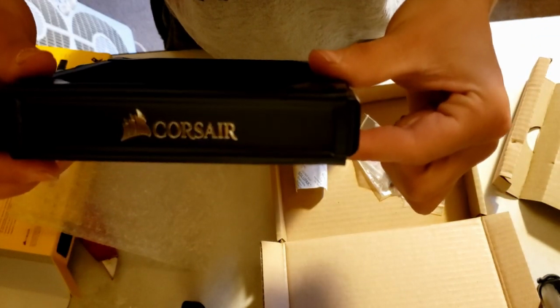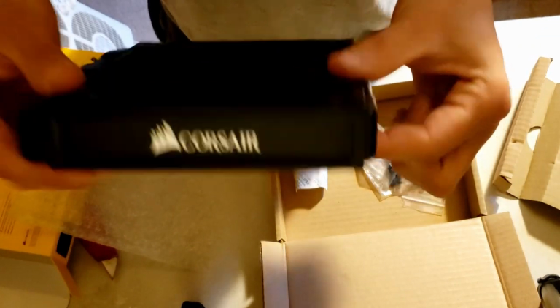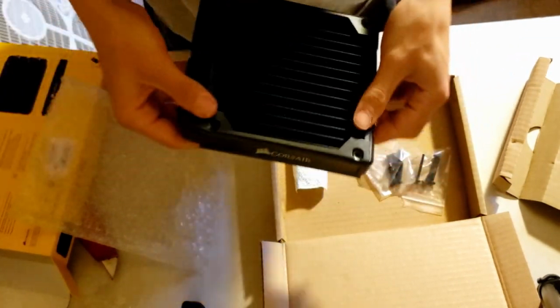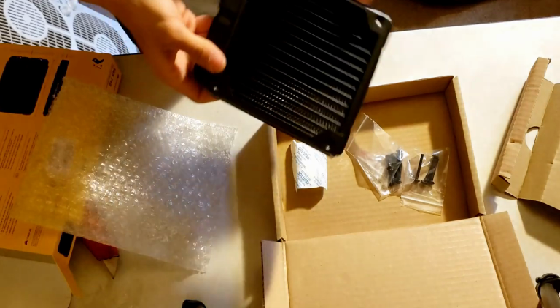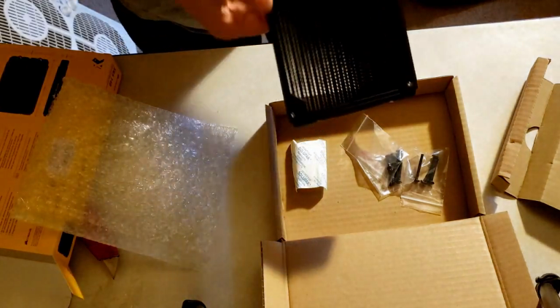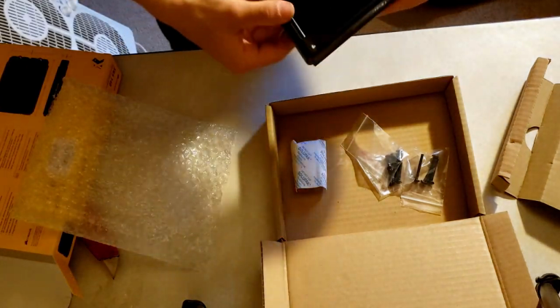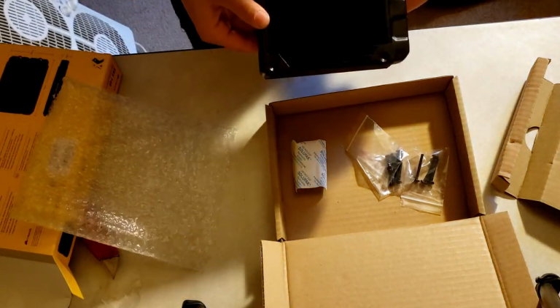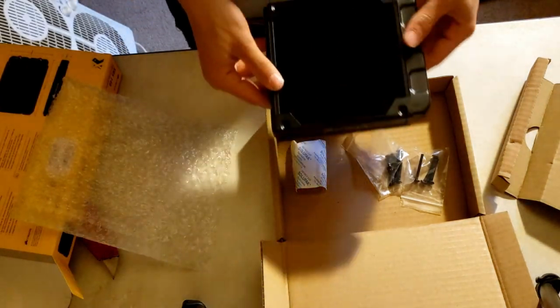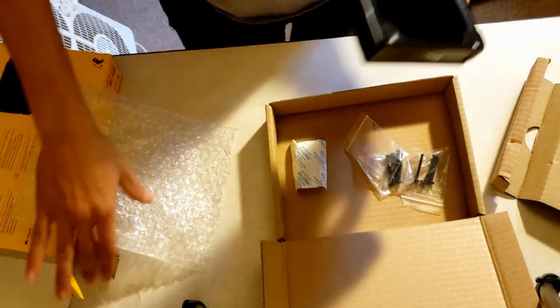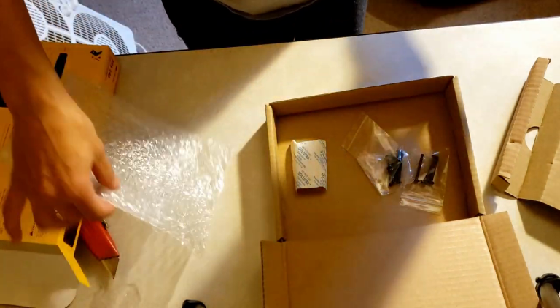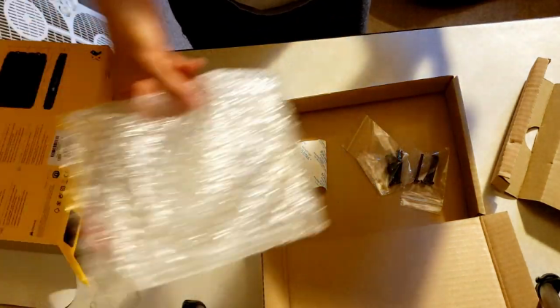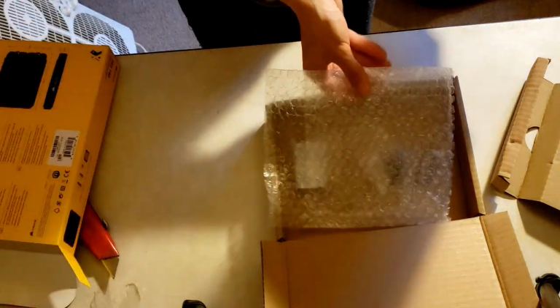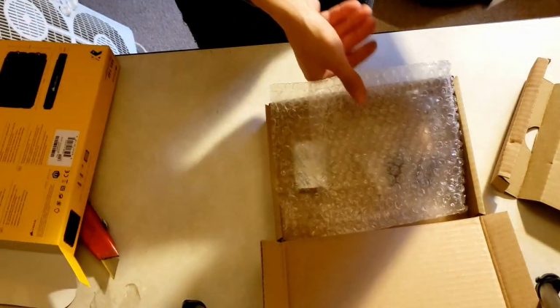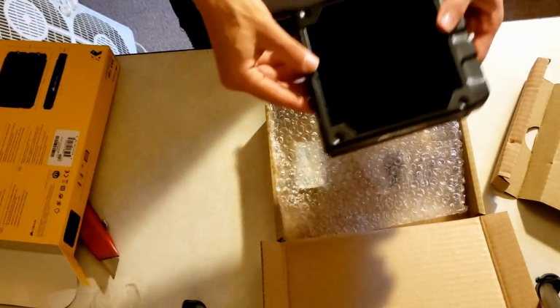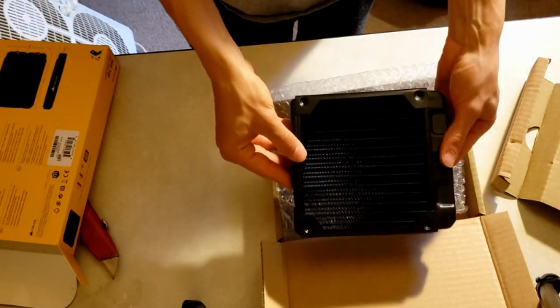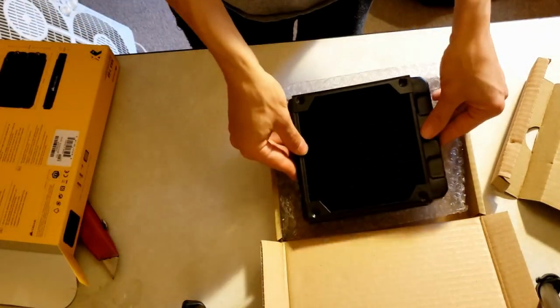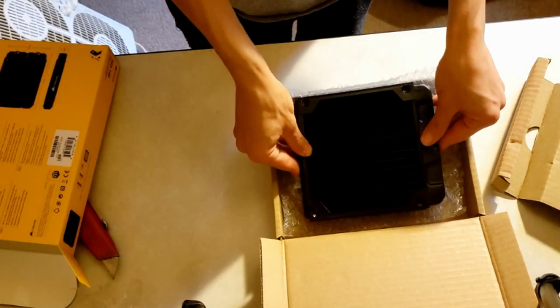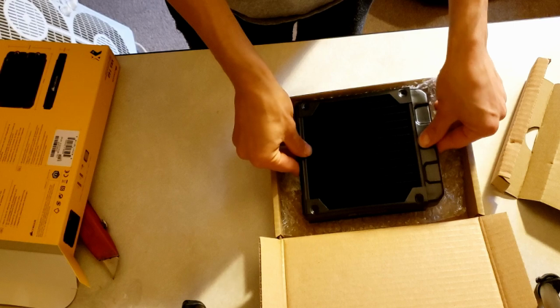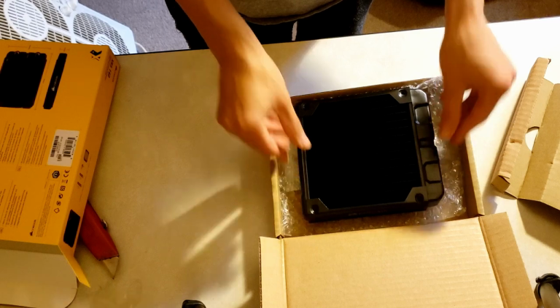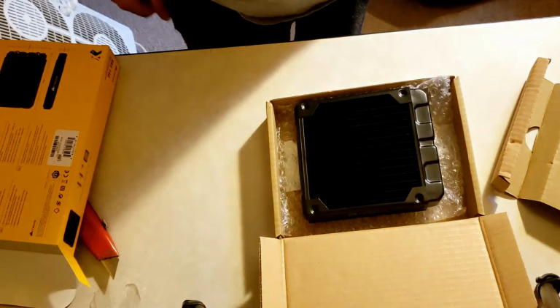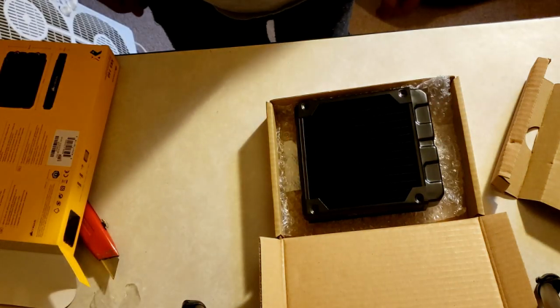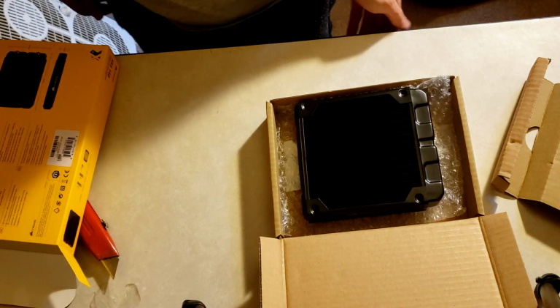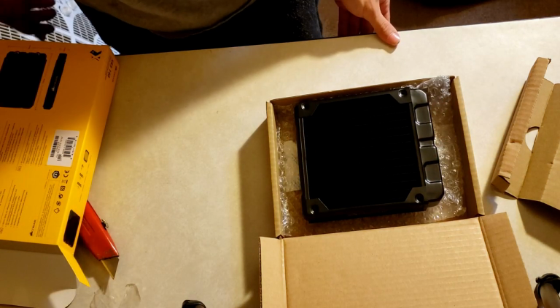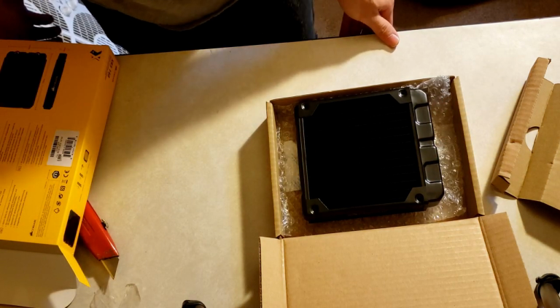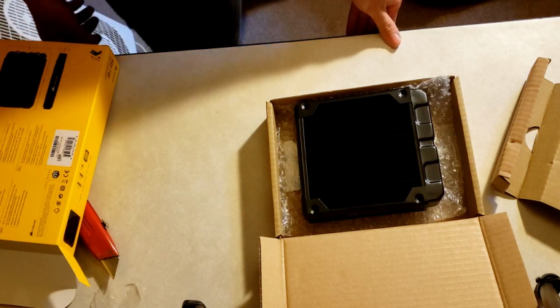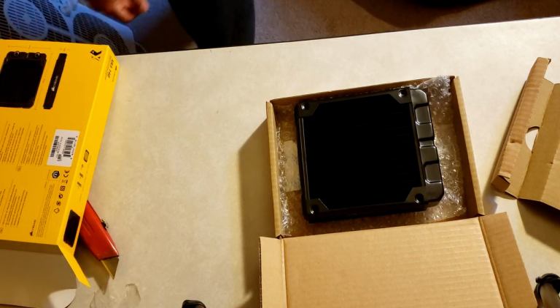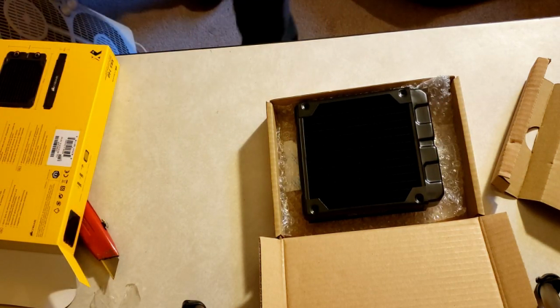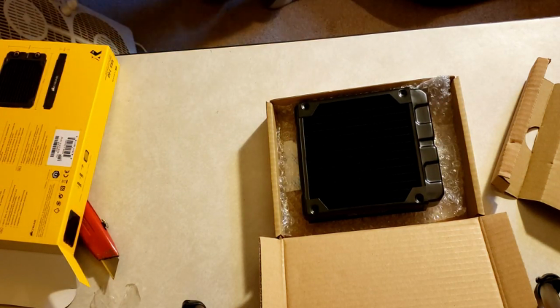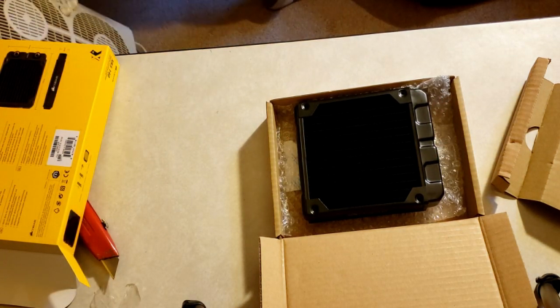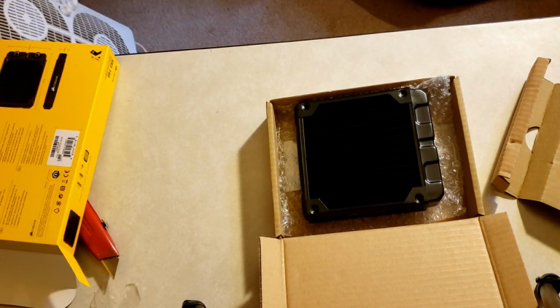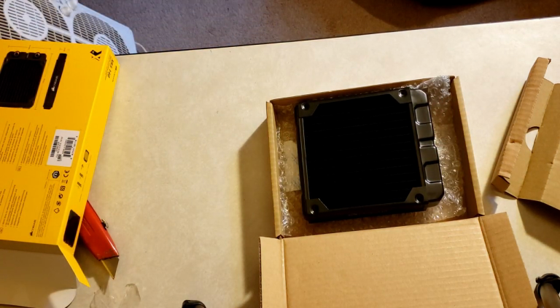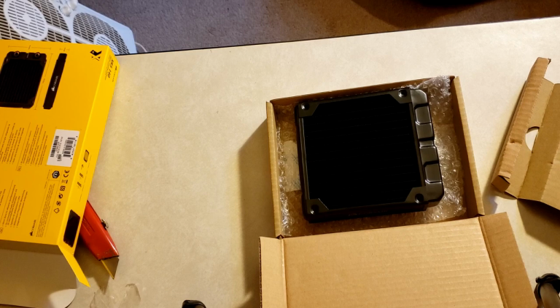It's about a little bit over an inch thick, it's got the Corsair logo on it, and that's the quick unboxing. Thanks for watching!